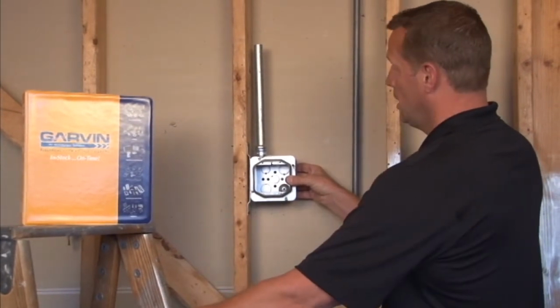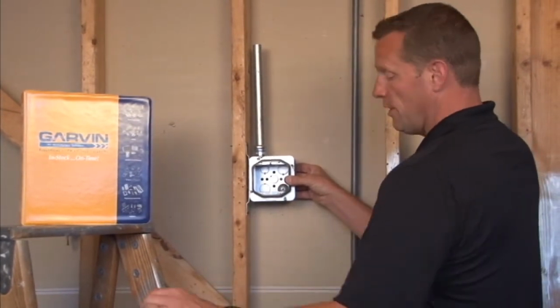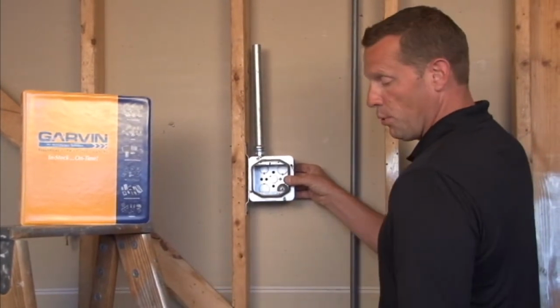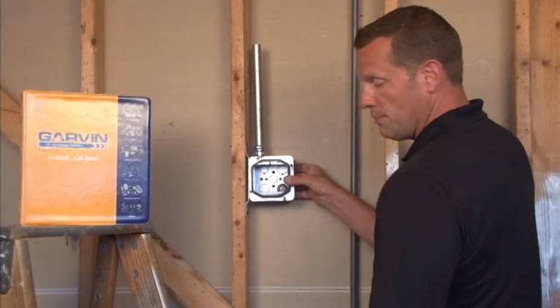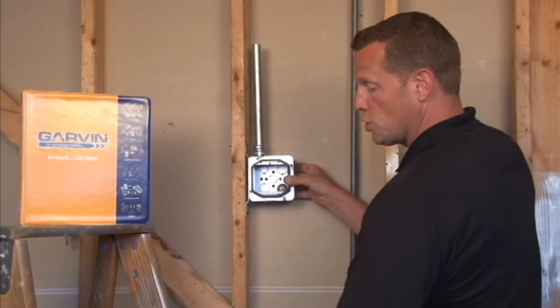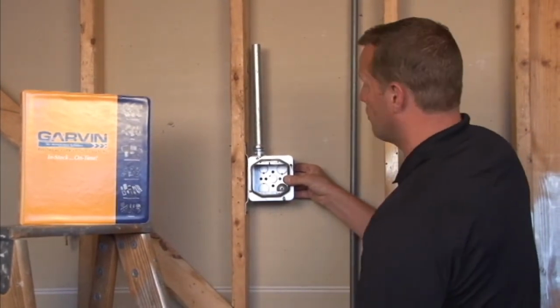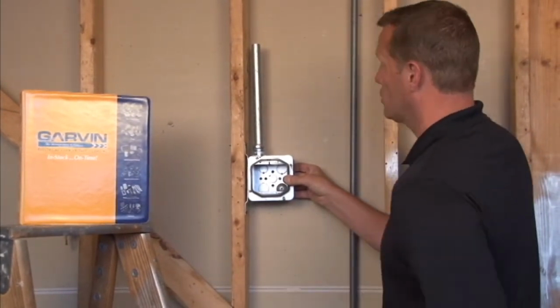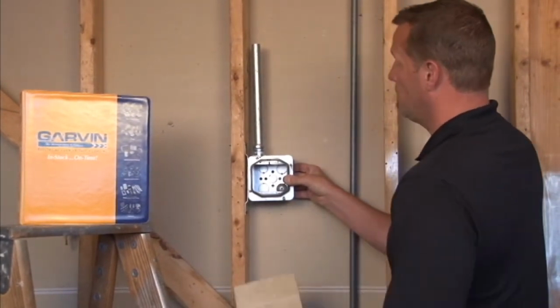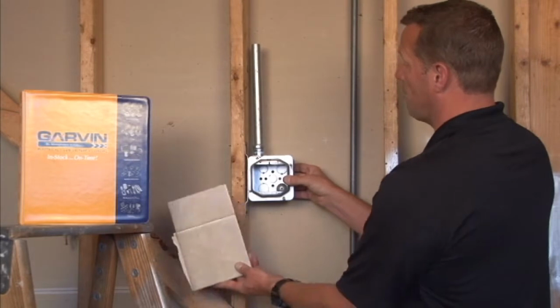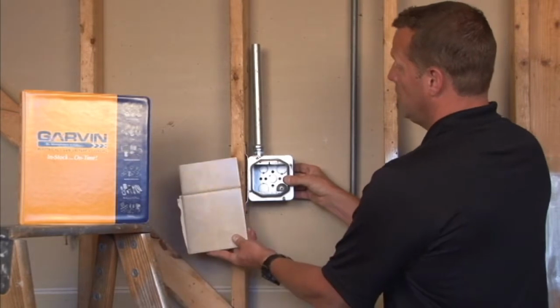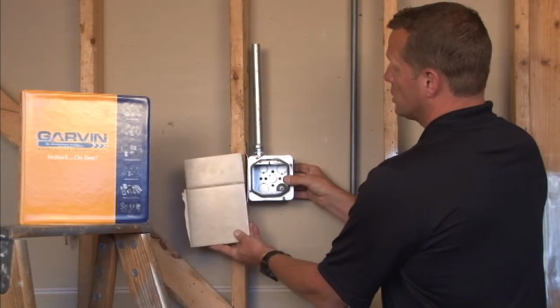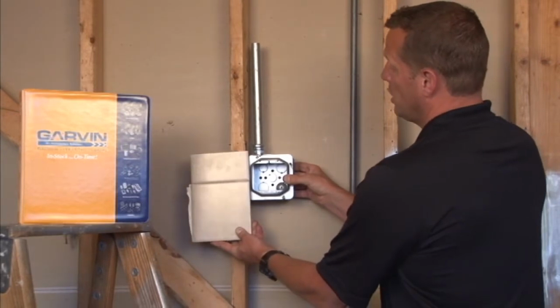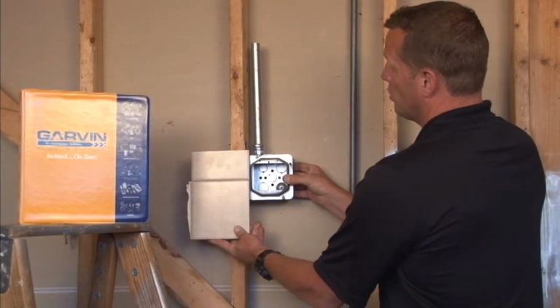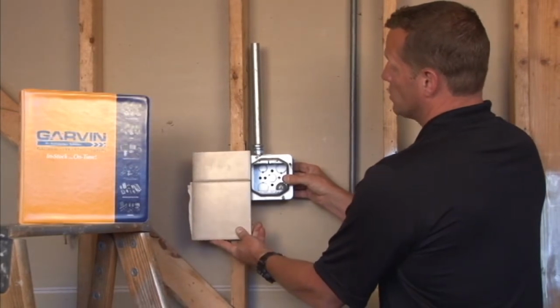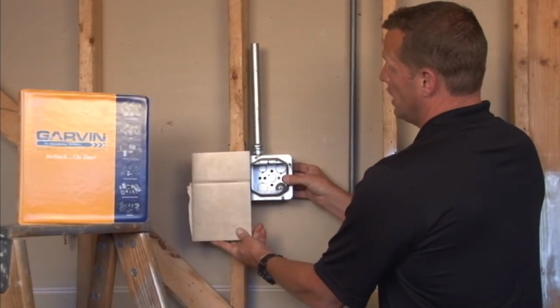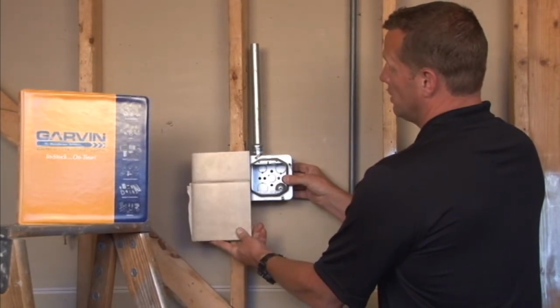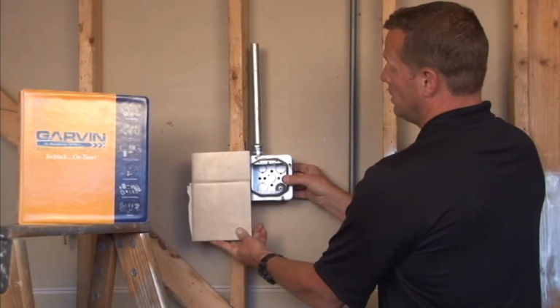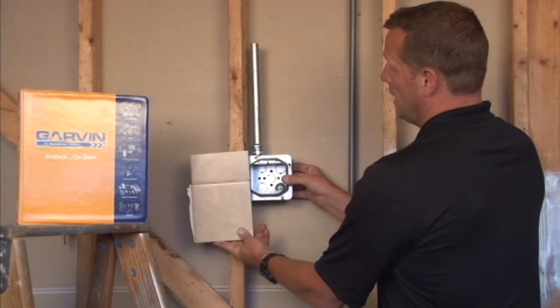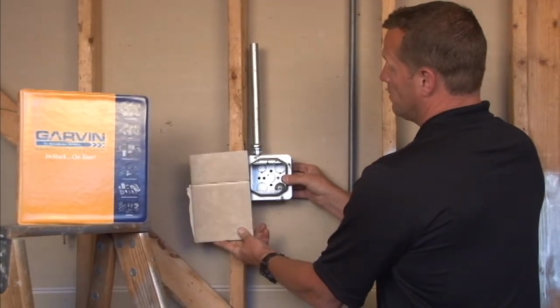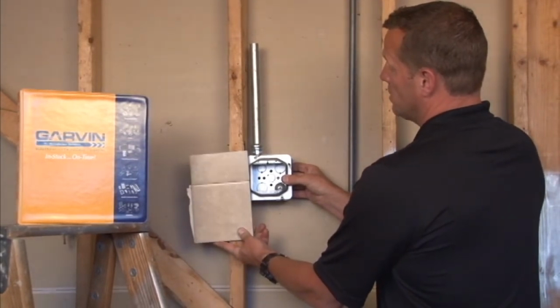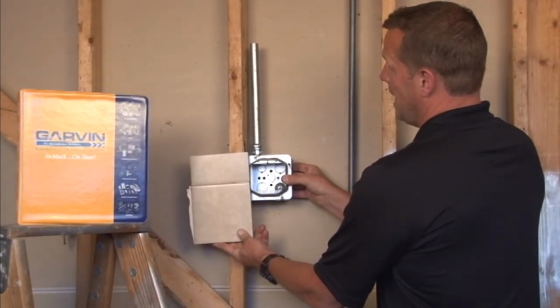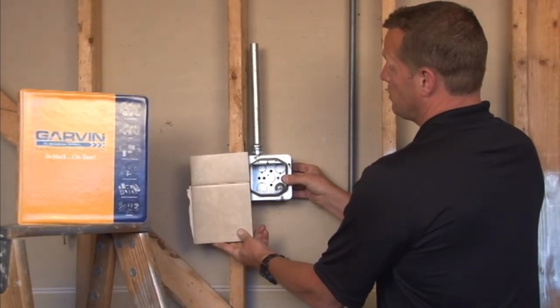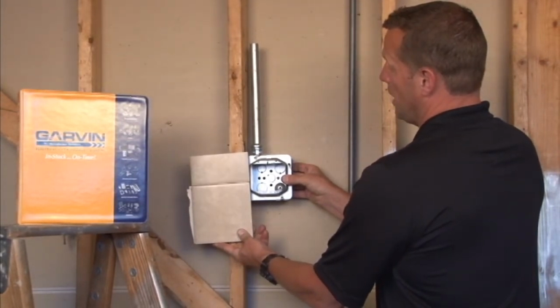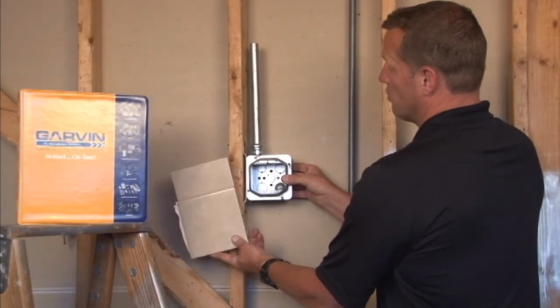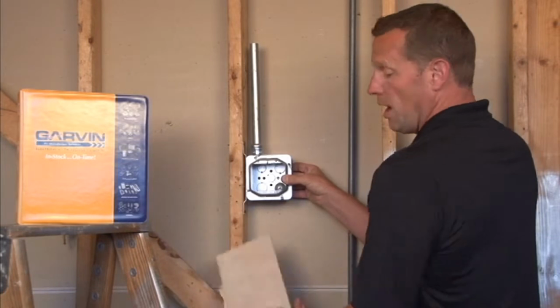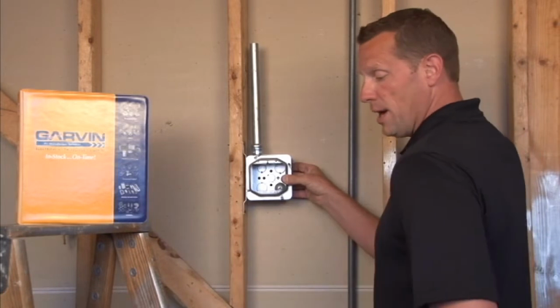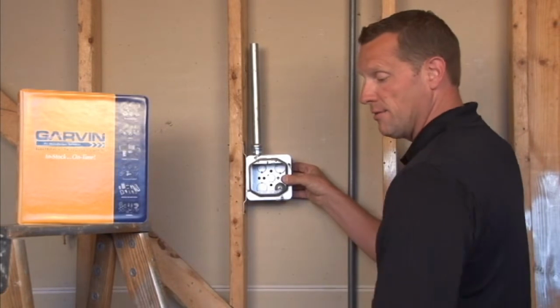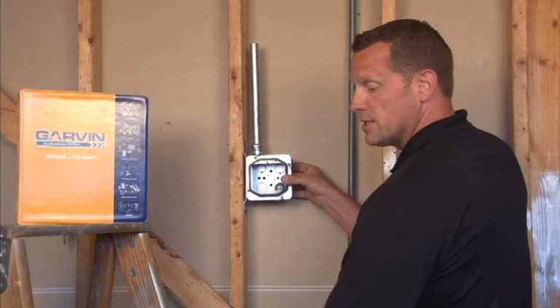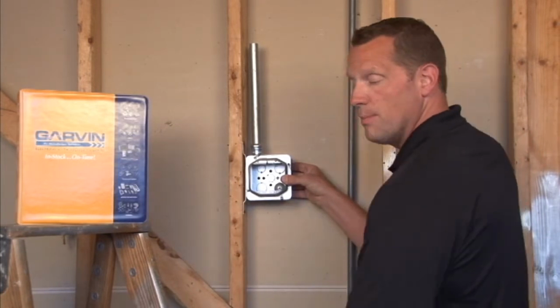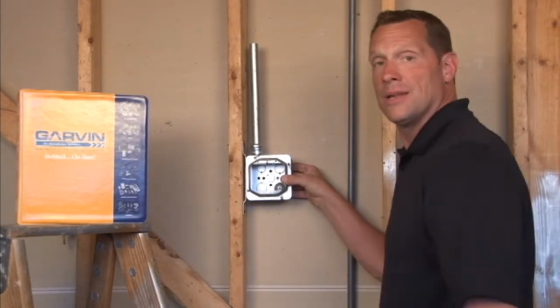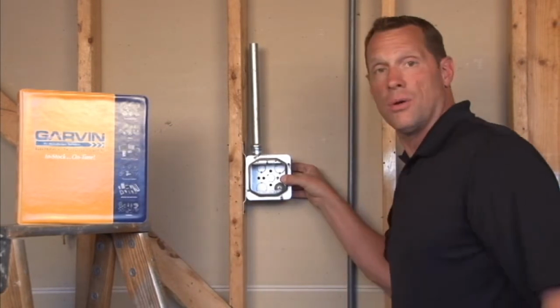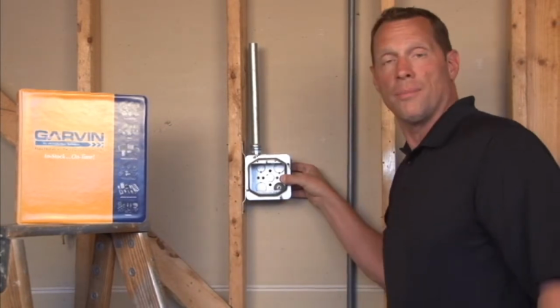It's very important to make sure that your finished wall depth is three-quarter inches or greater and comes to the edge of the plaster ring. Otherwise, the devices may not install properly.